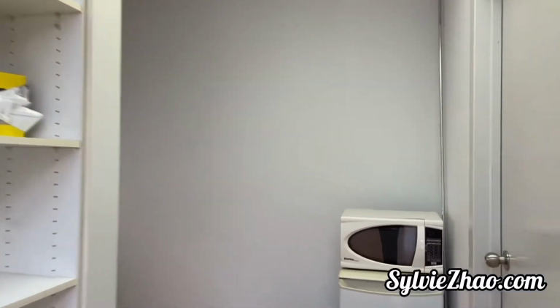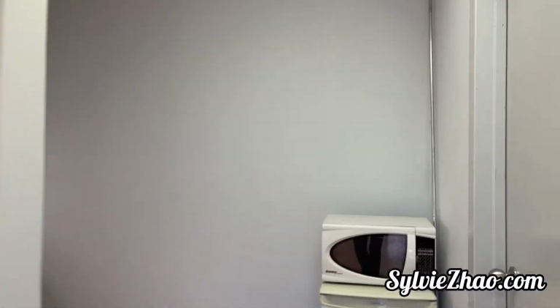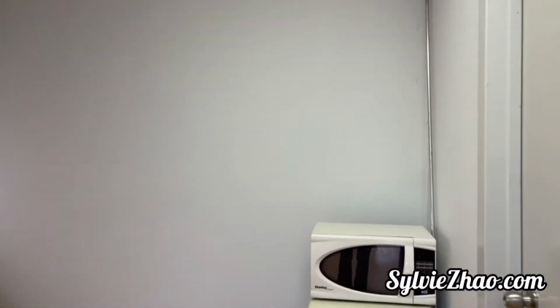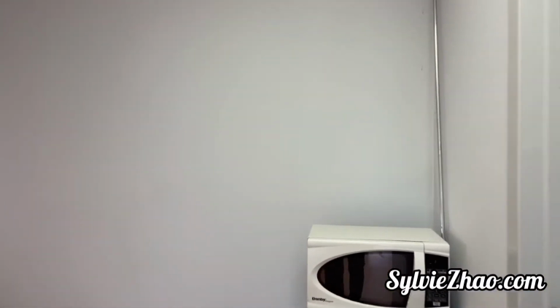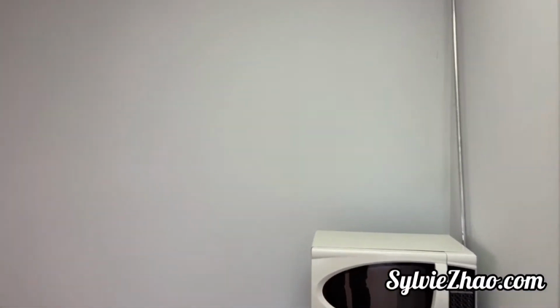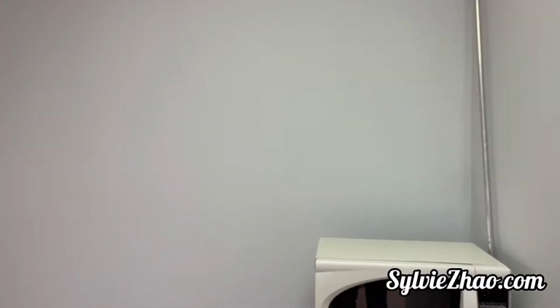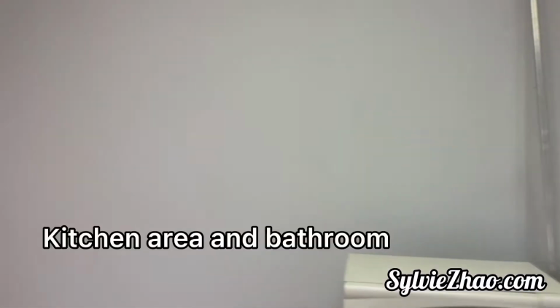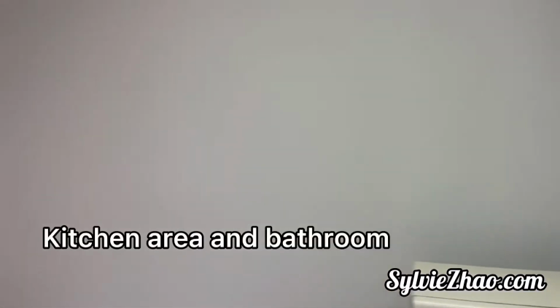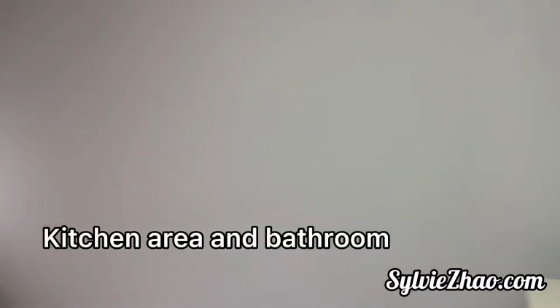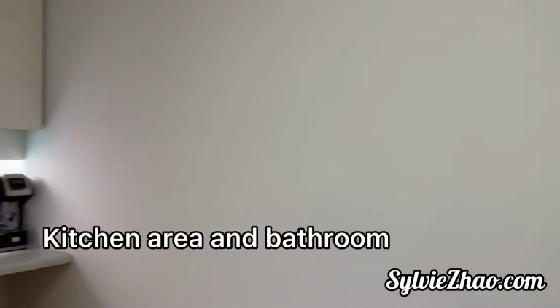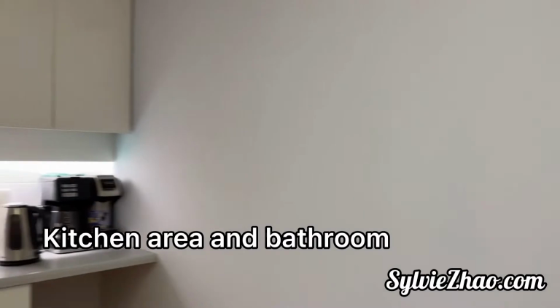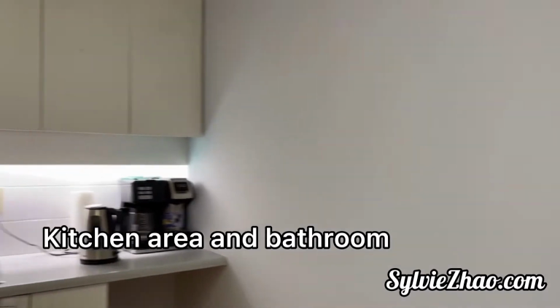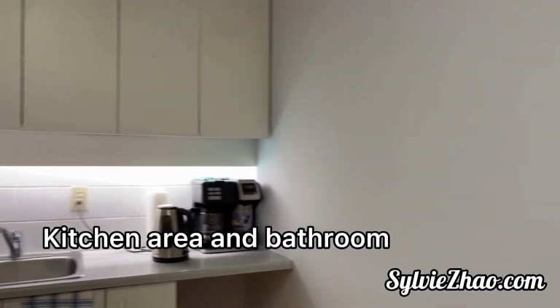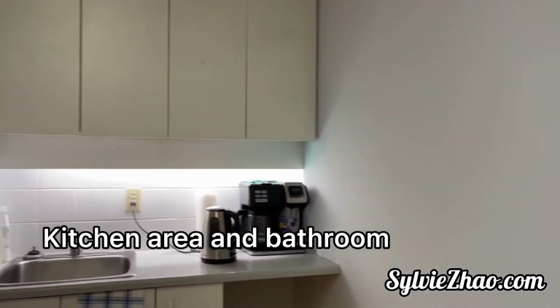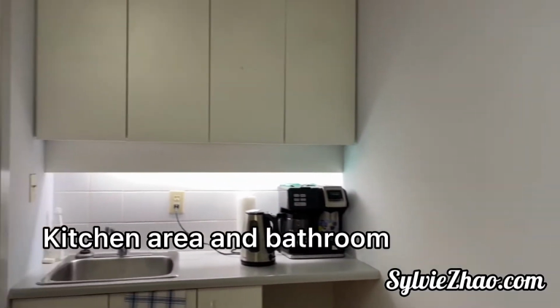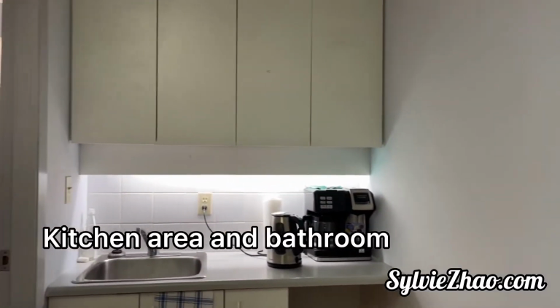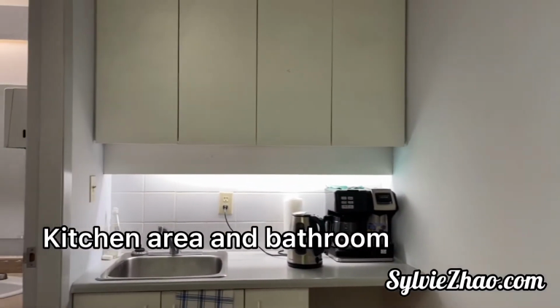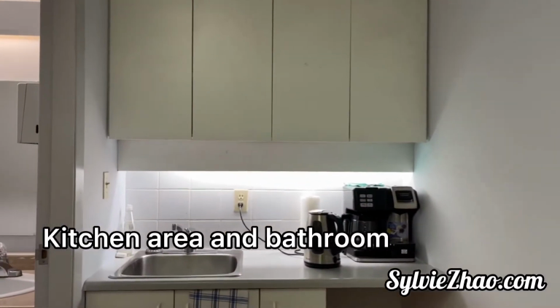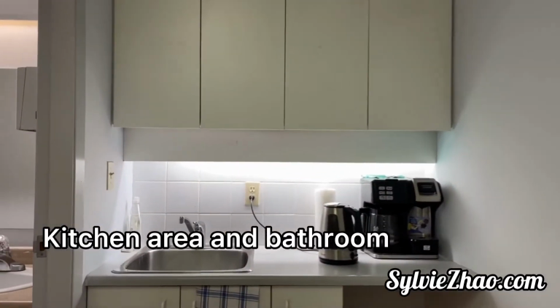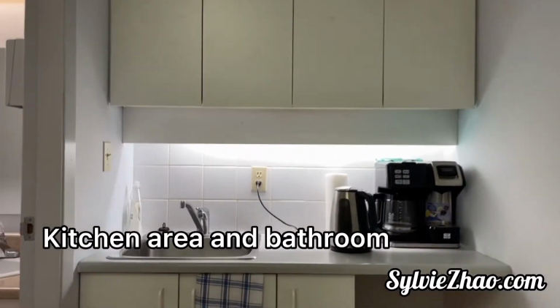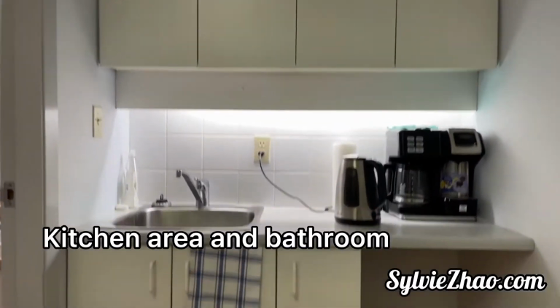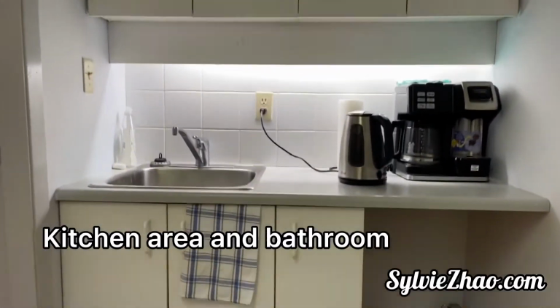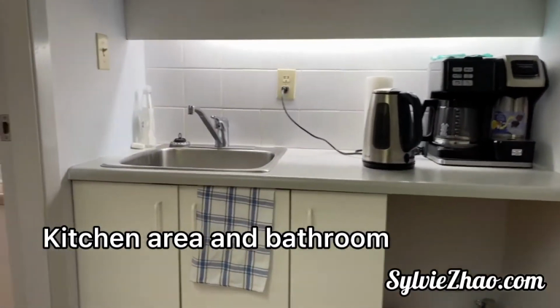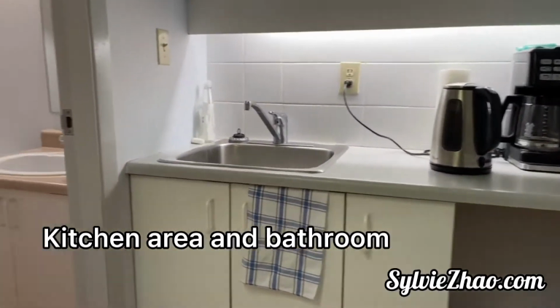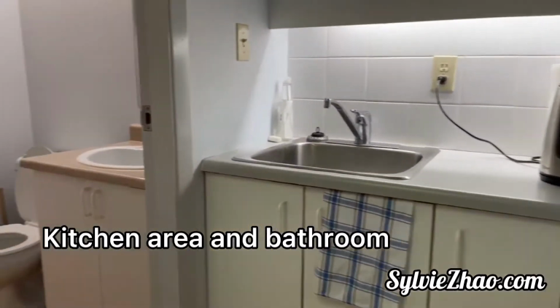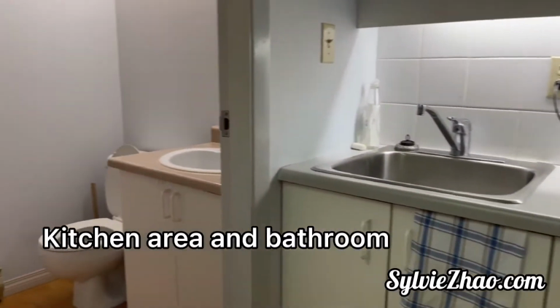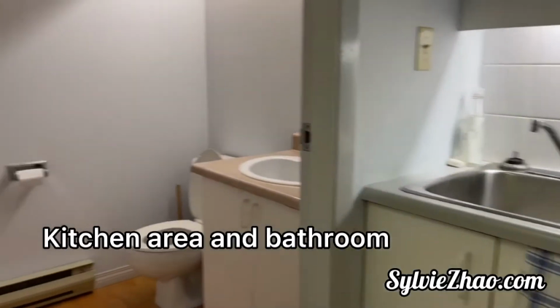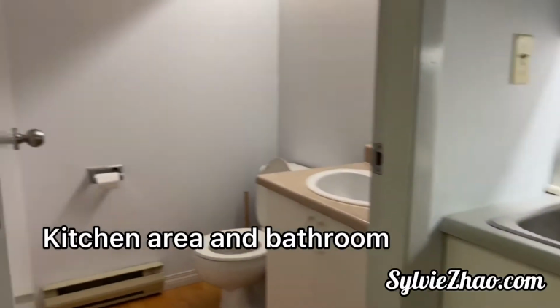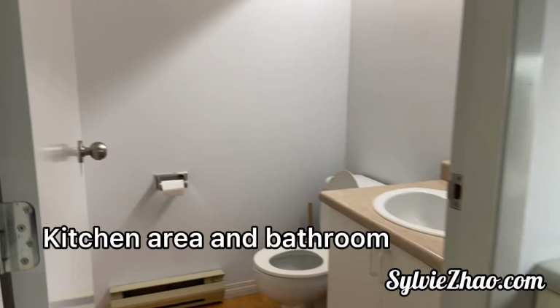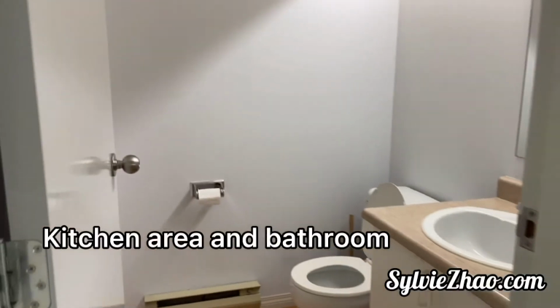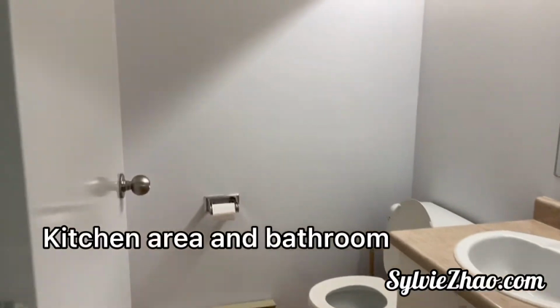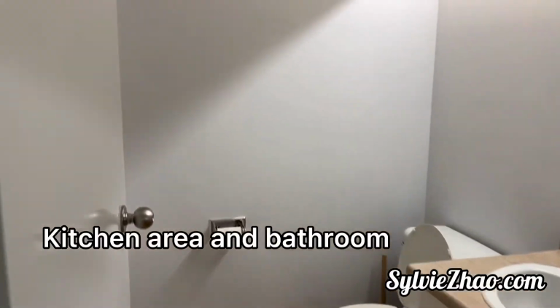It also has easy access to Knight Street Bridge, Highway 99, and YVR Airport. This building is a well-maintained strata complex and is a must-see.